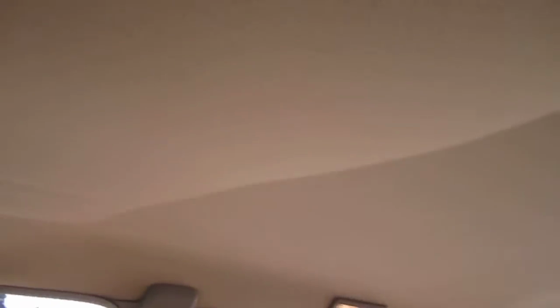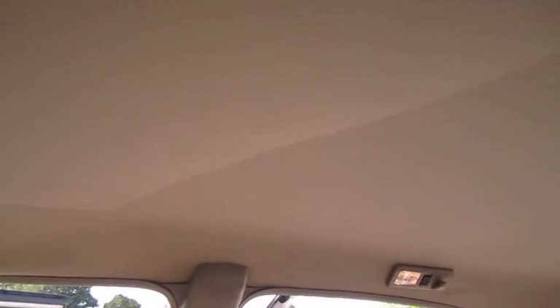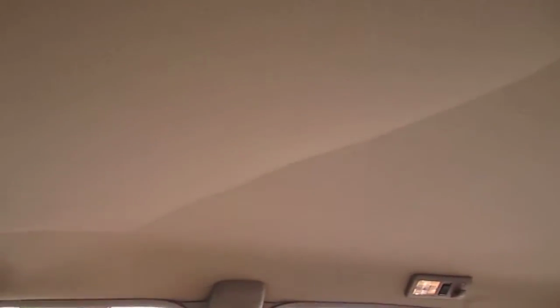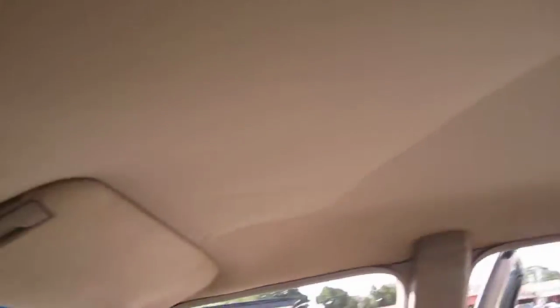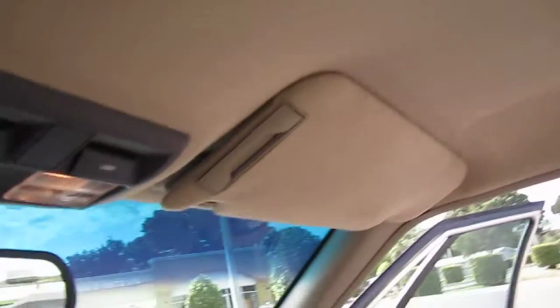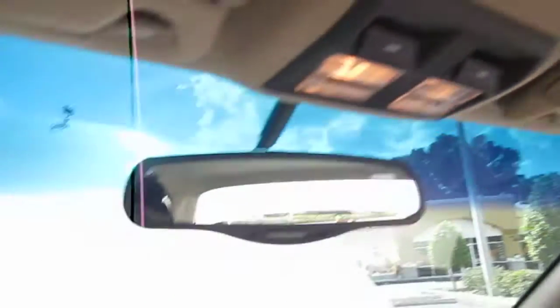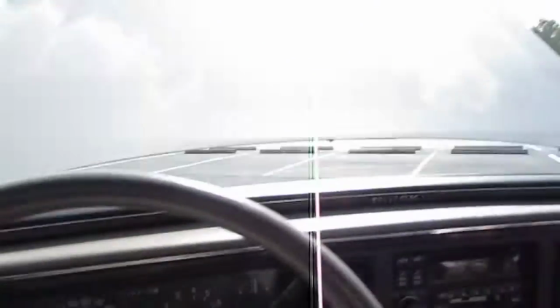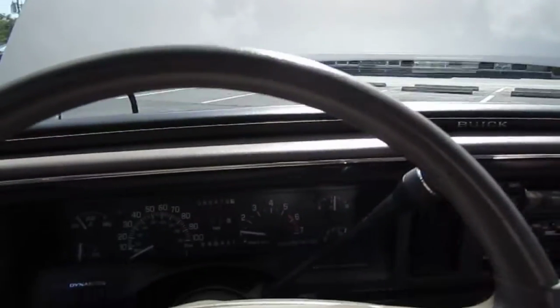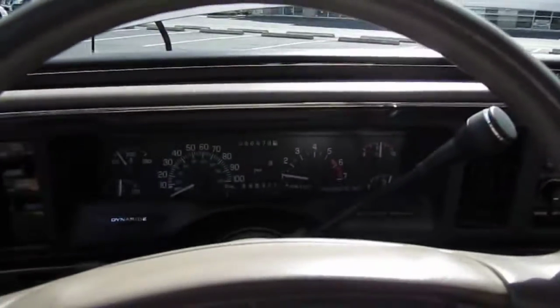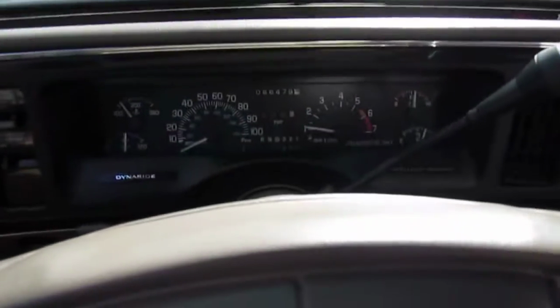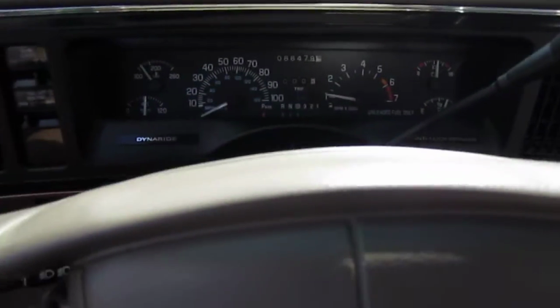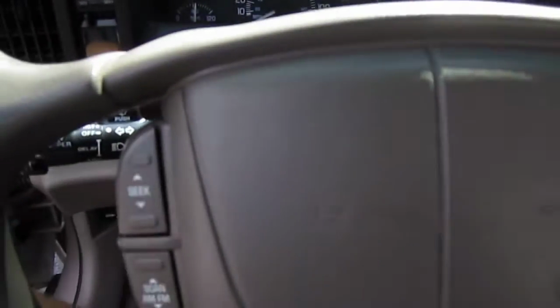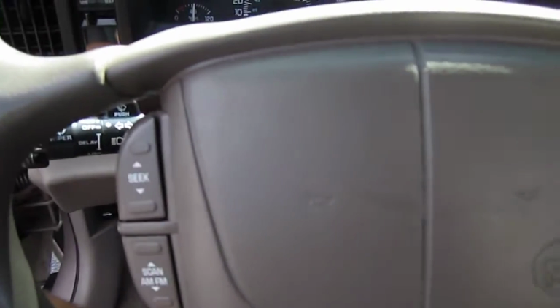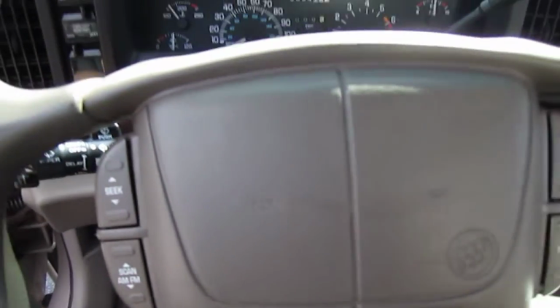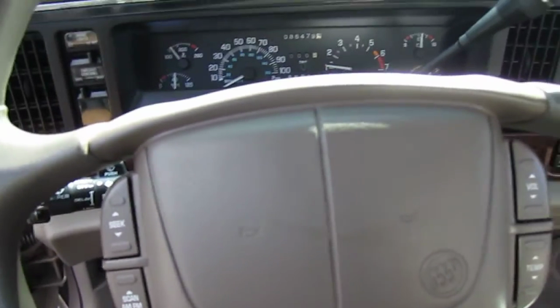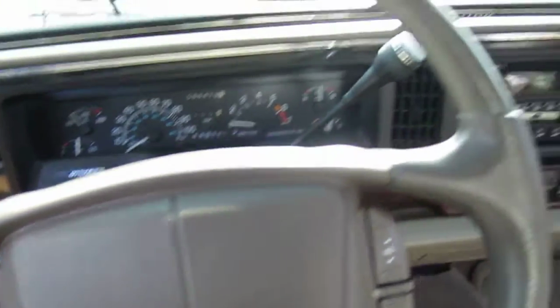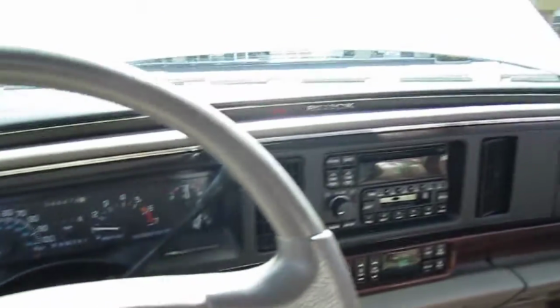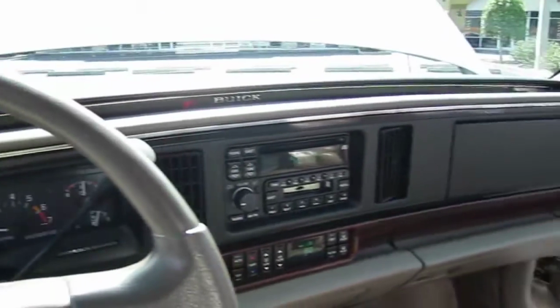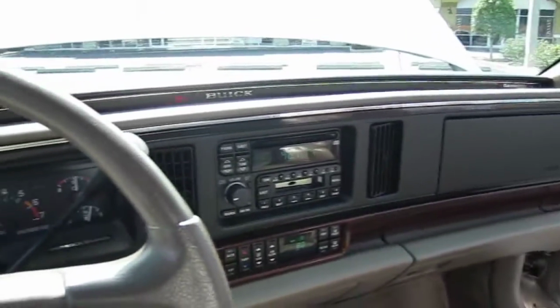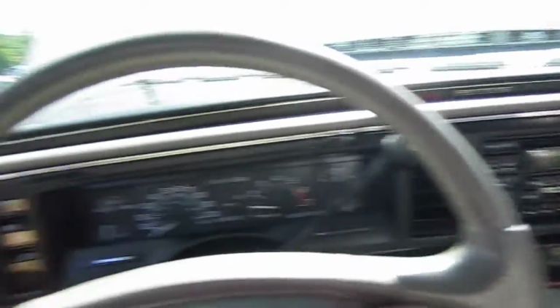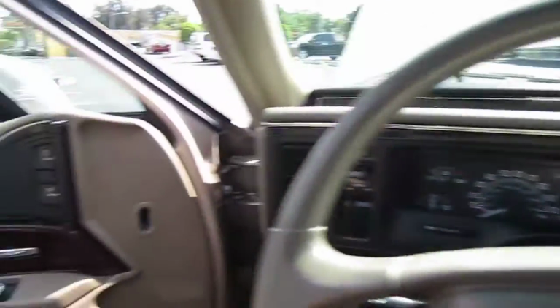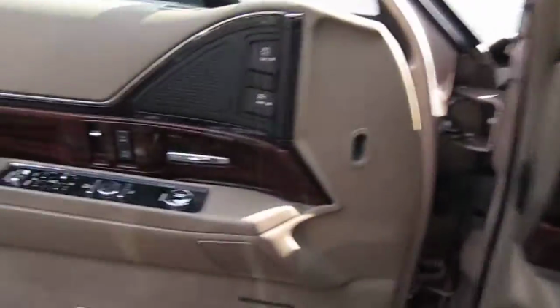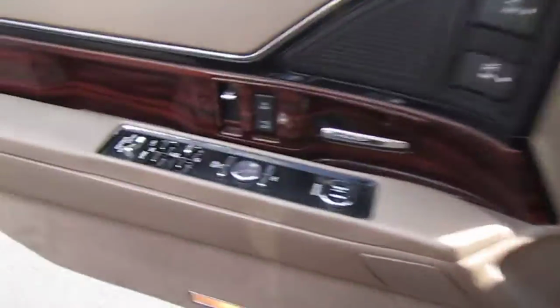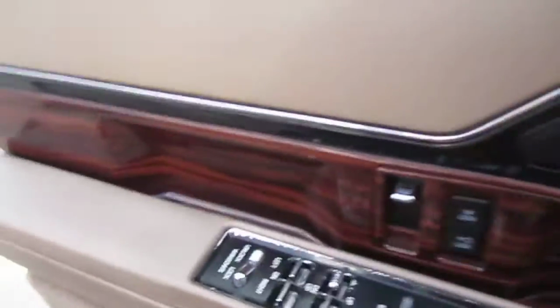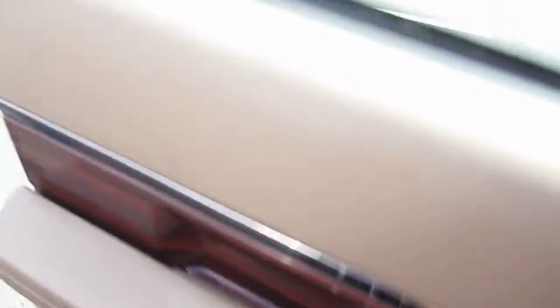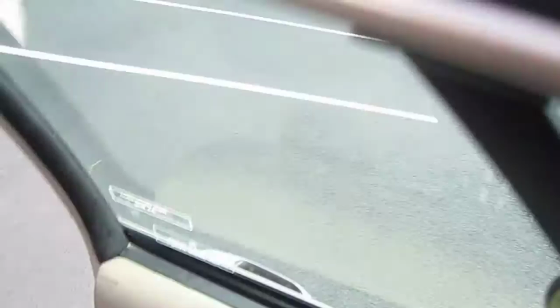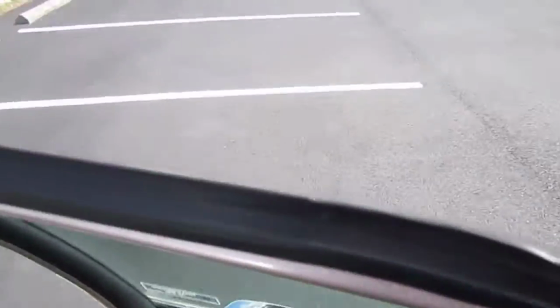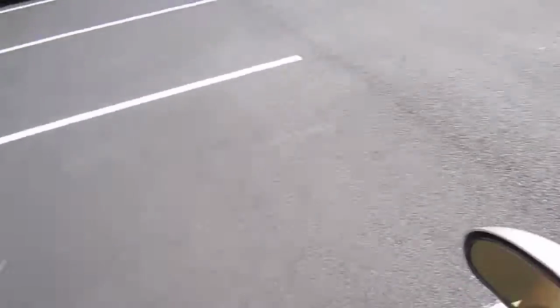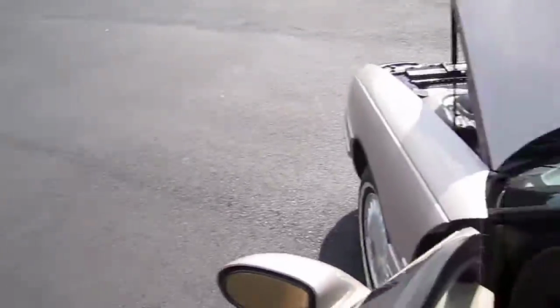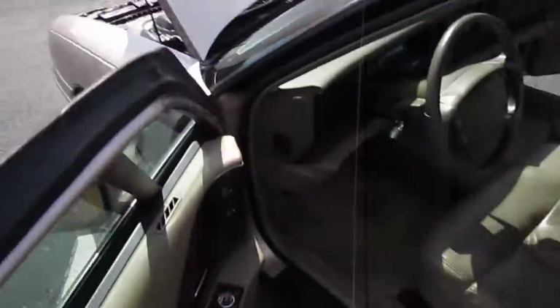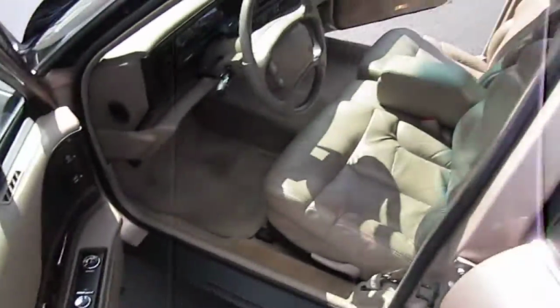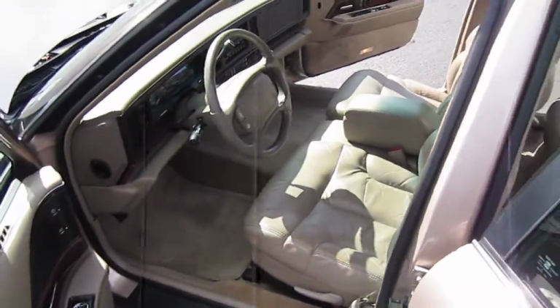The headliner is falling down a little bit on the front. But it comes with dual vanities and a great sound system. The radio was hardly ever used so it's in great shape. It comes with passenger climate control, power windows, locks, and mirrors.